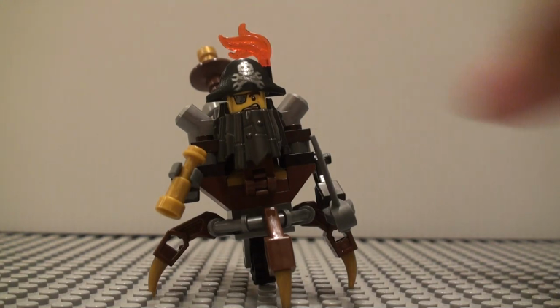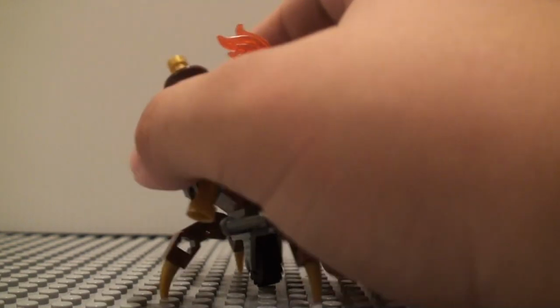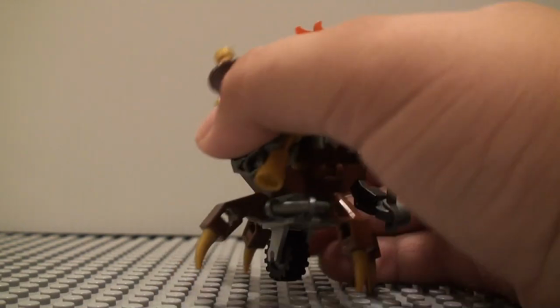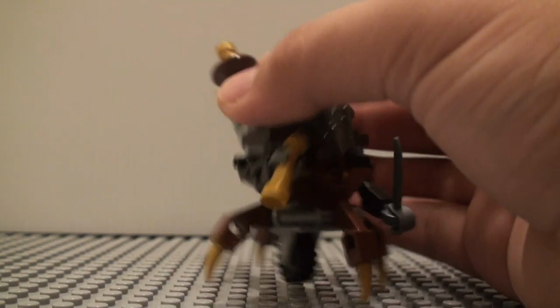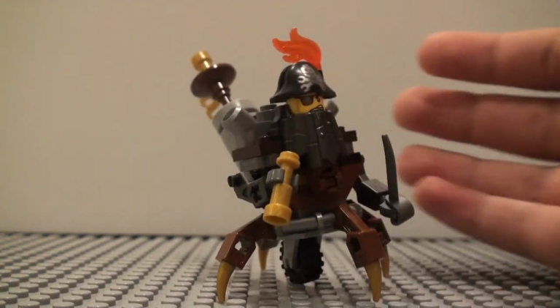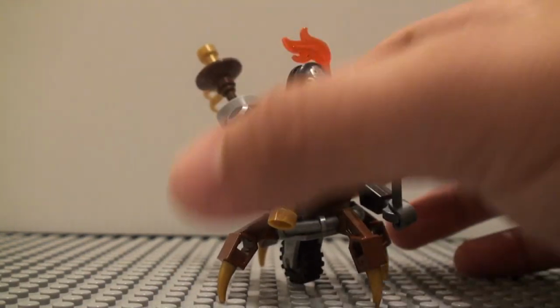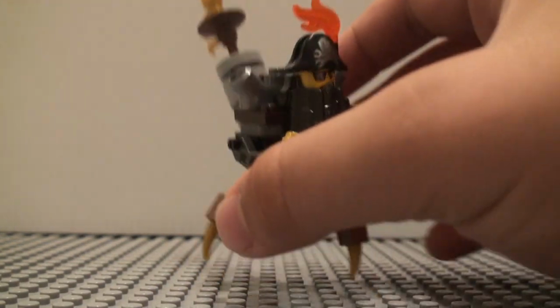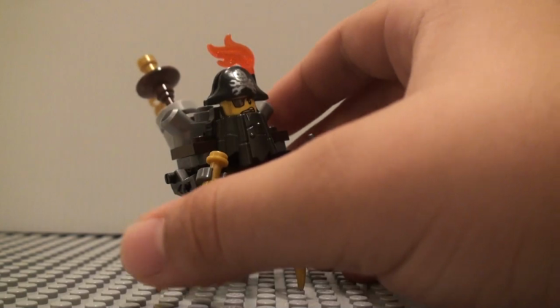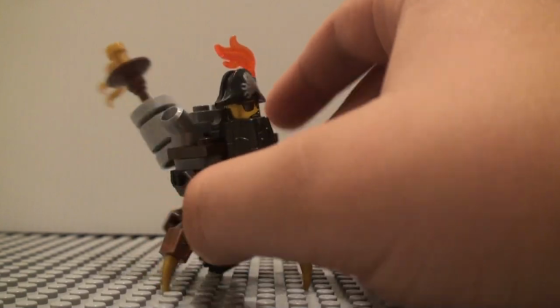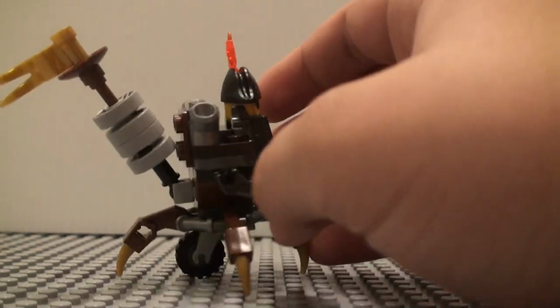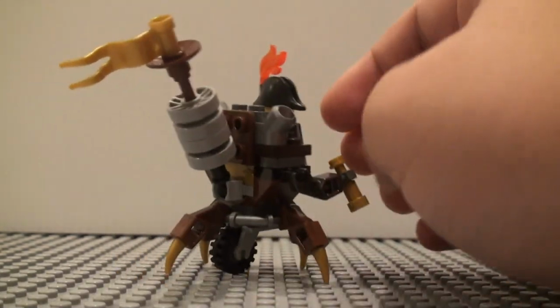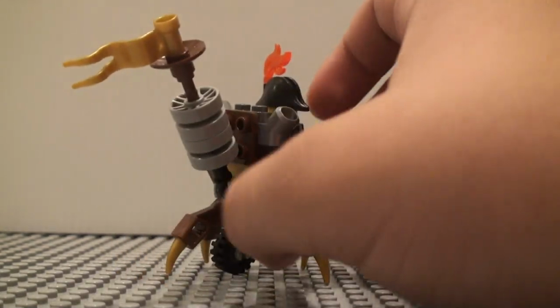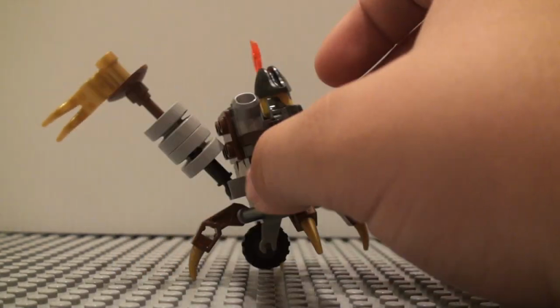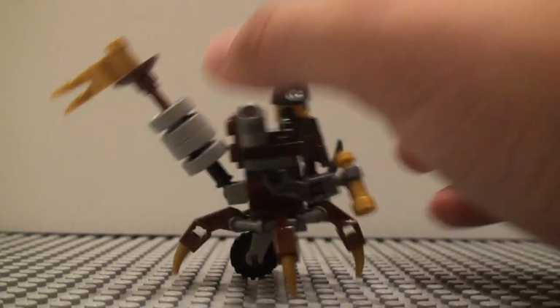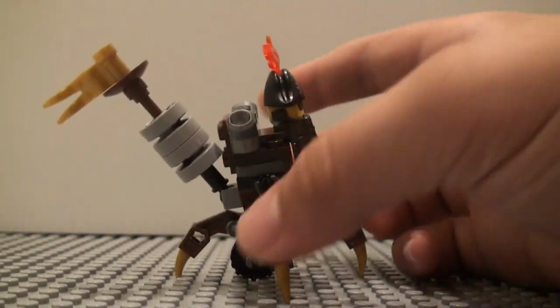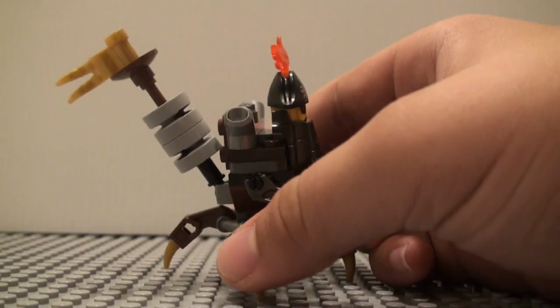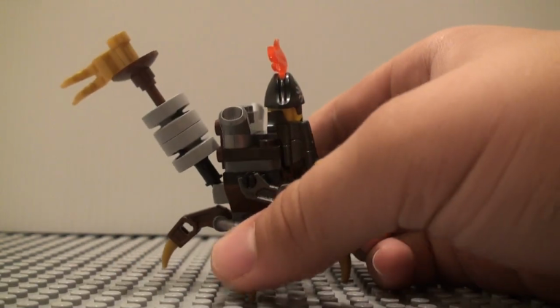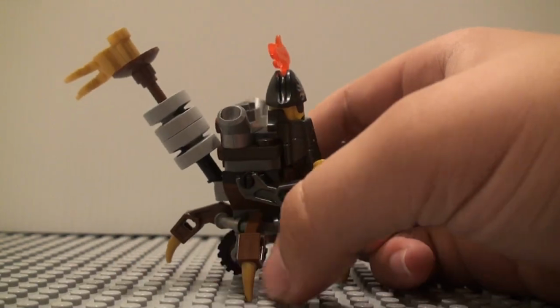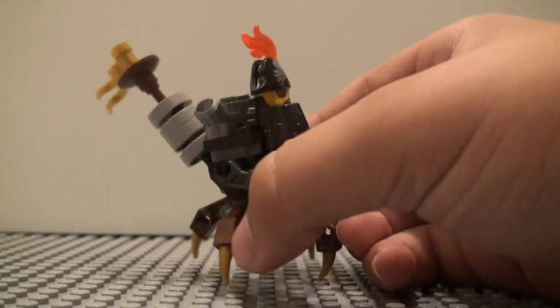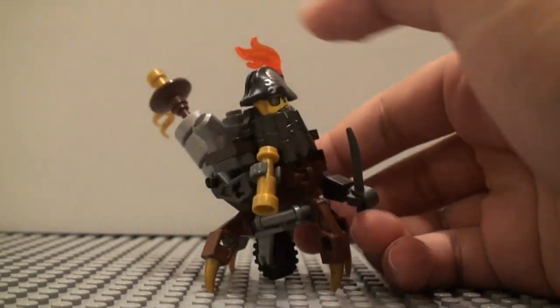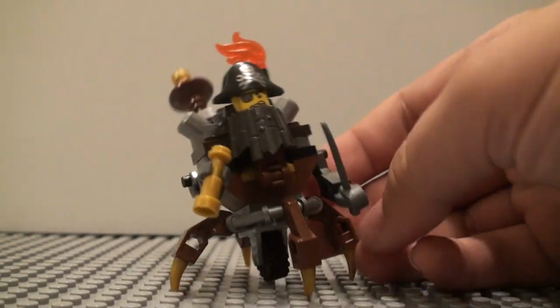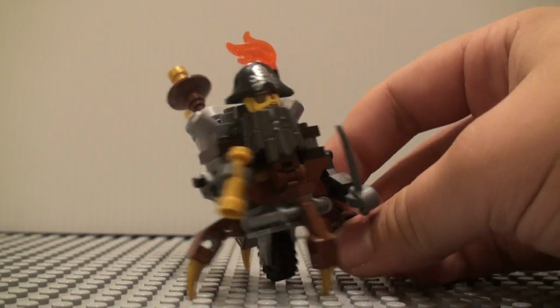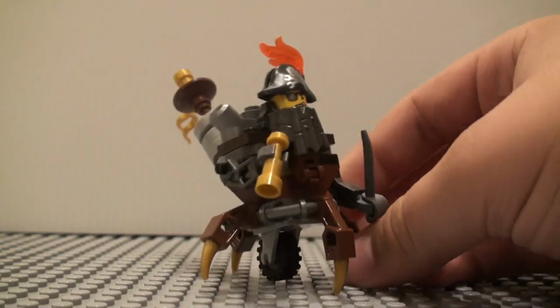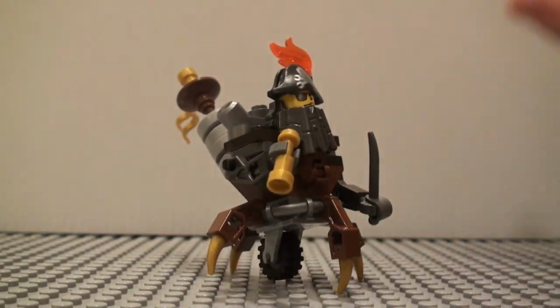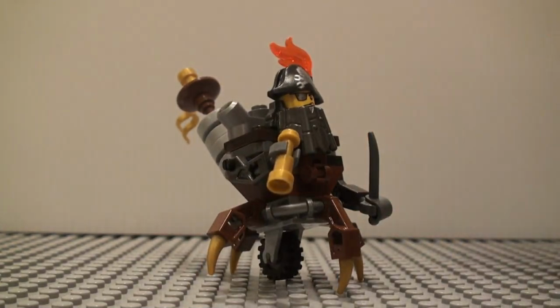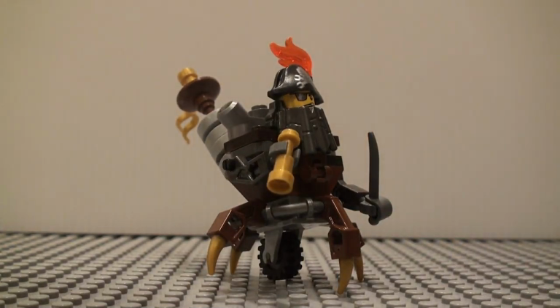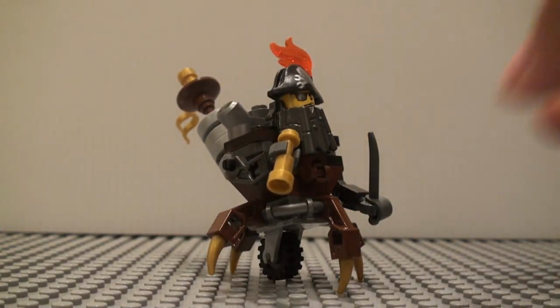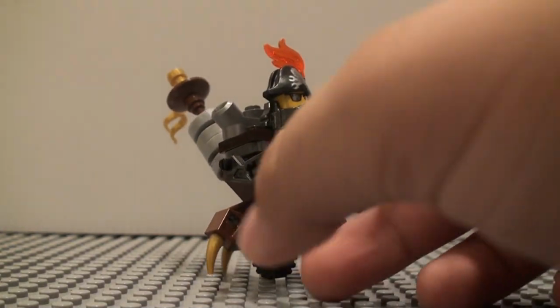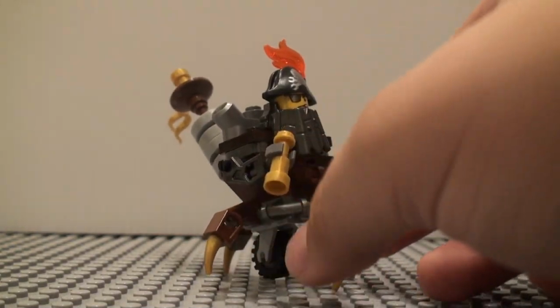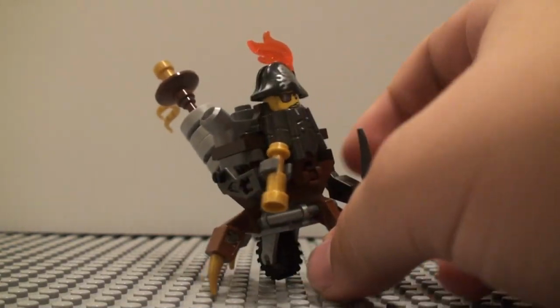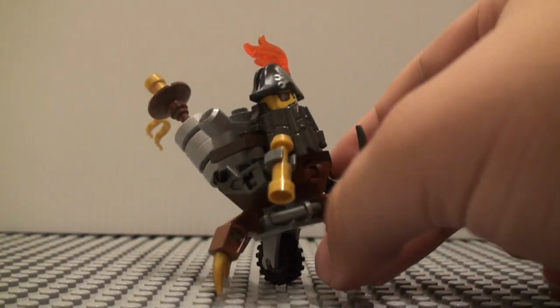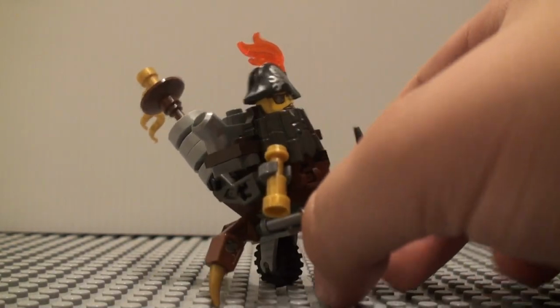This has 42 pieces, so you can build some other things with it. They kind of tried to throw together a bunch of parts that could be used to build the other versions of this thing.